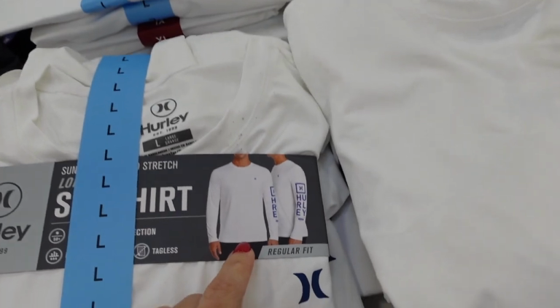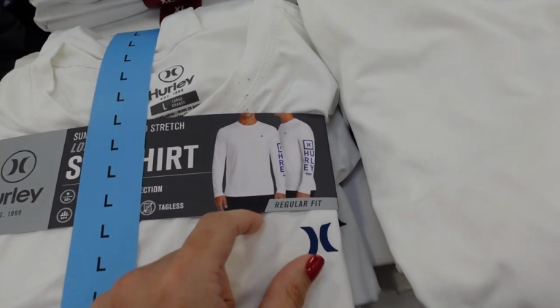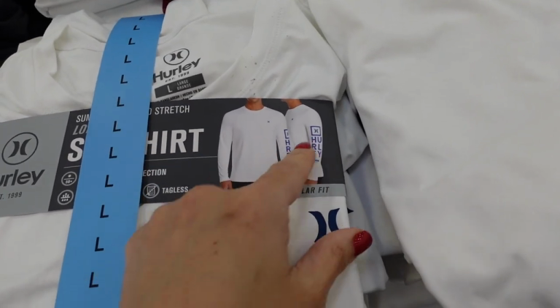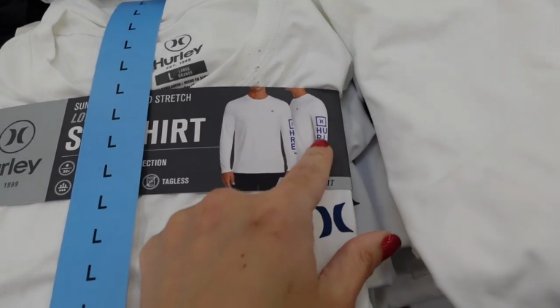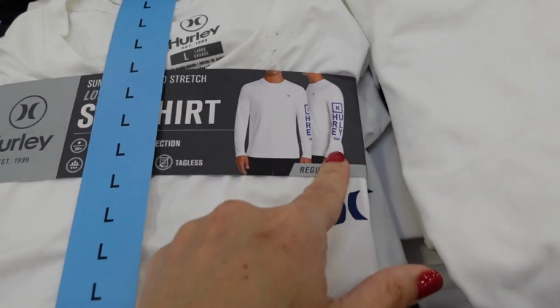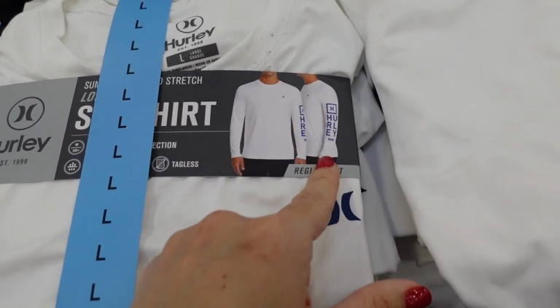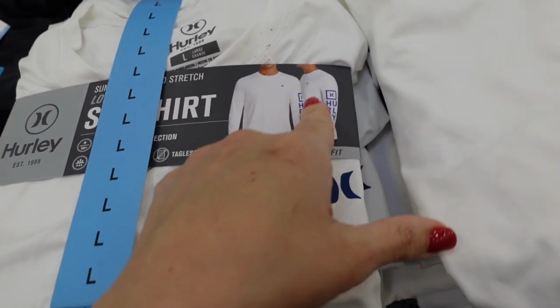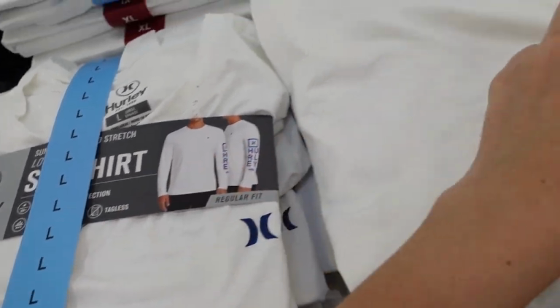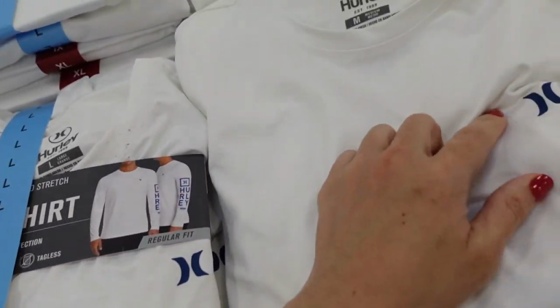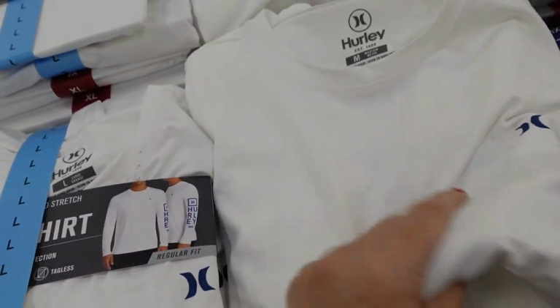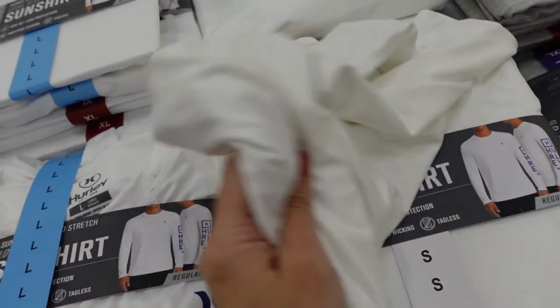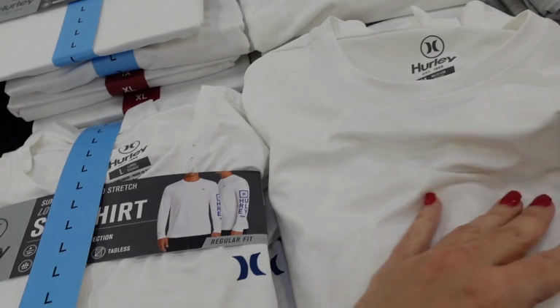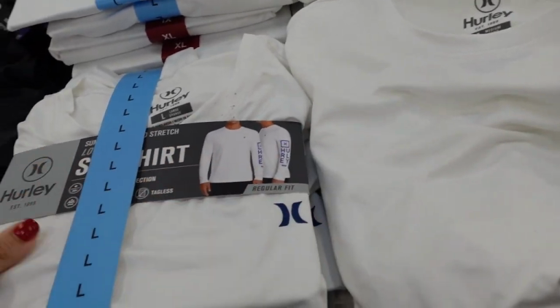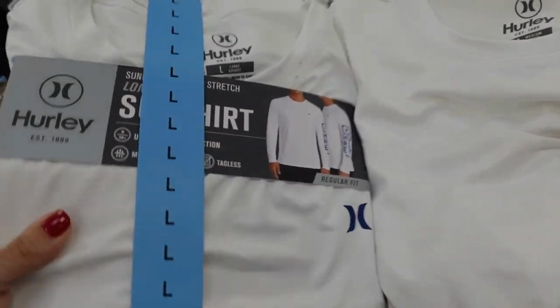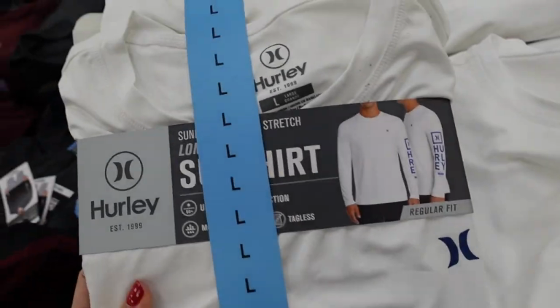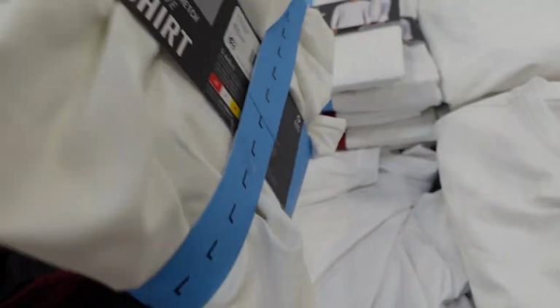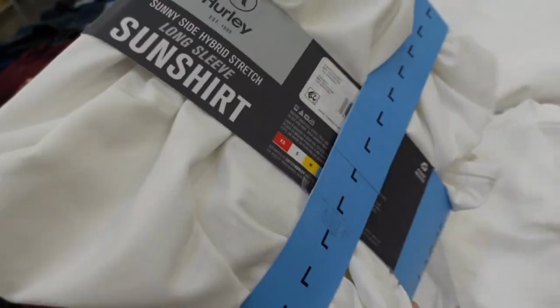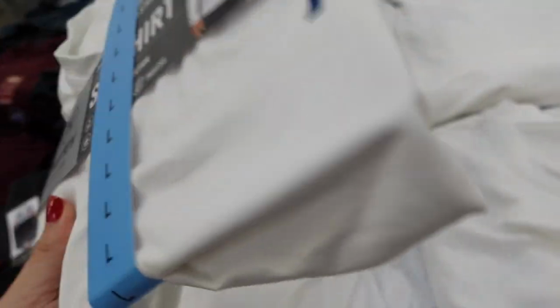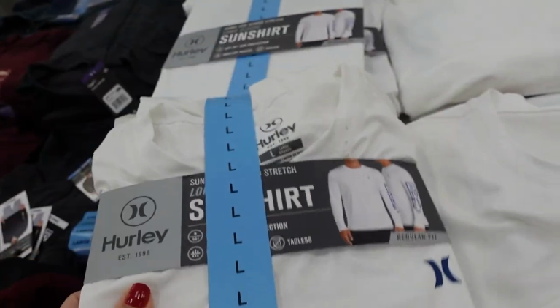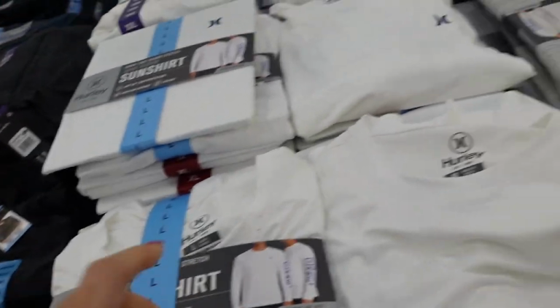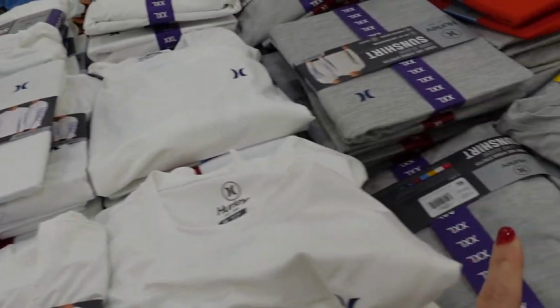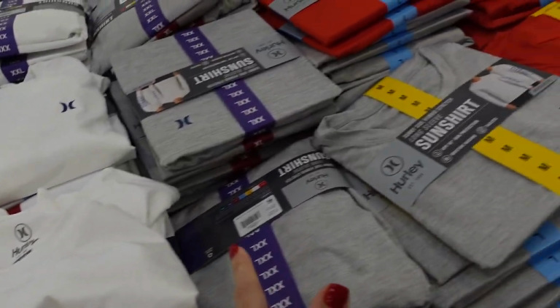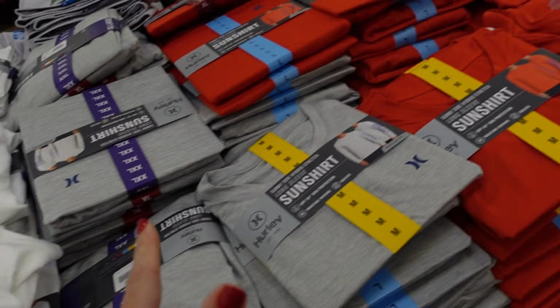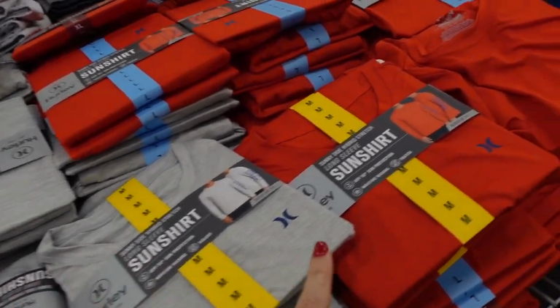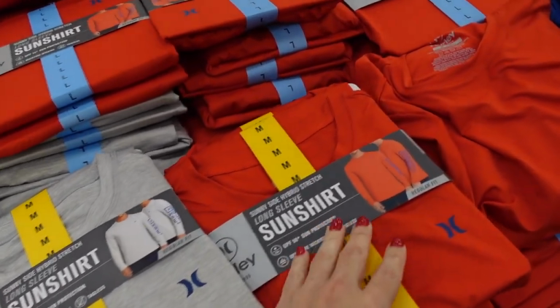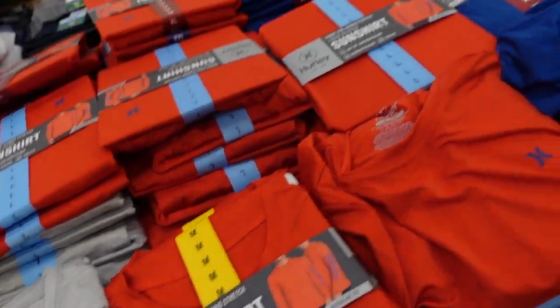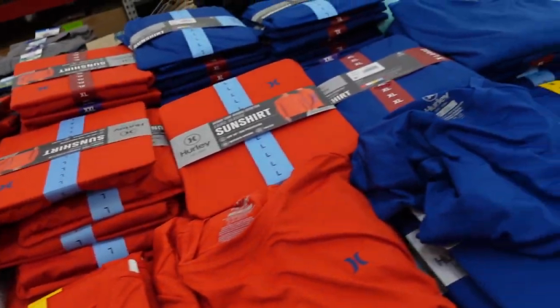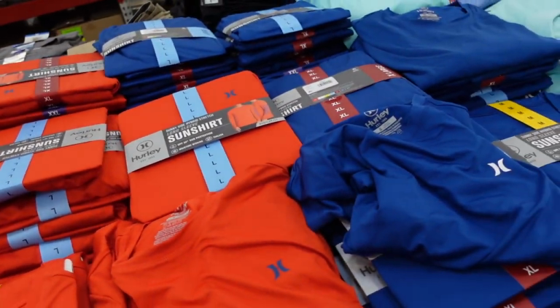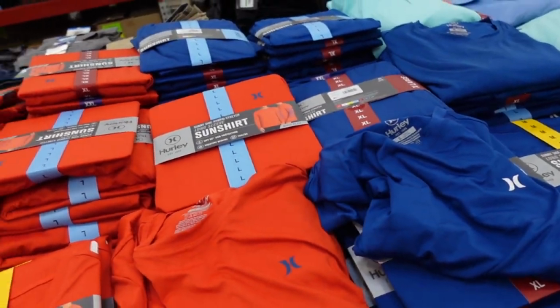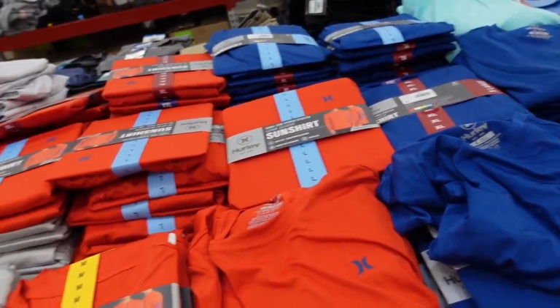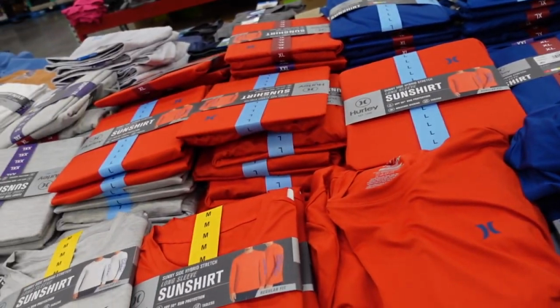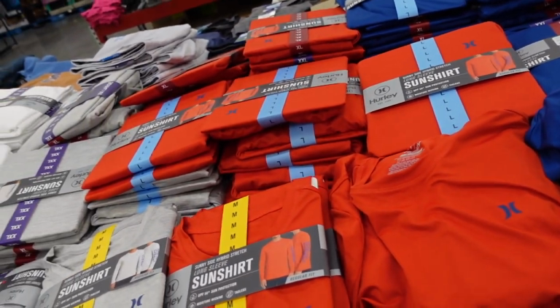They also have new long sleeve tees from Hurley with a graphic down the sleeve and a little logo. Comes in white, gray, red, and blue, and they're $14.98.